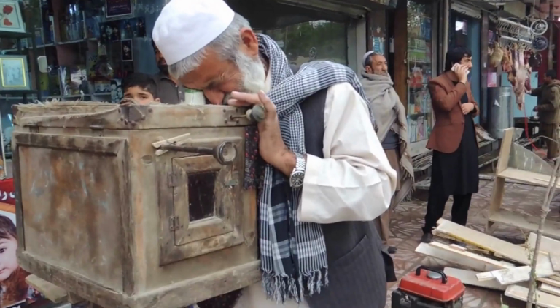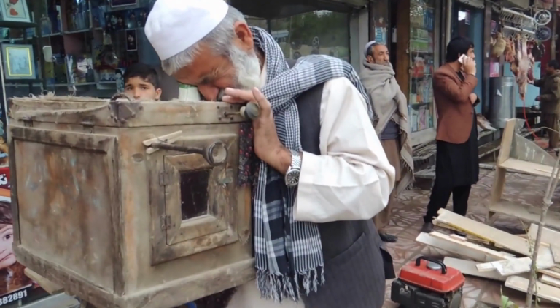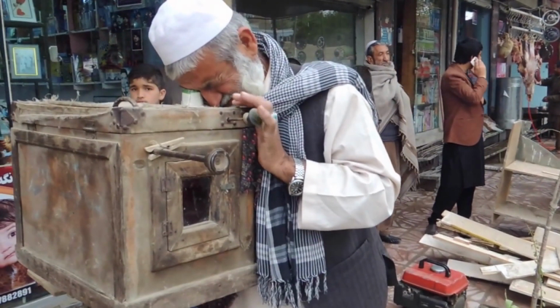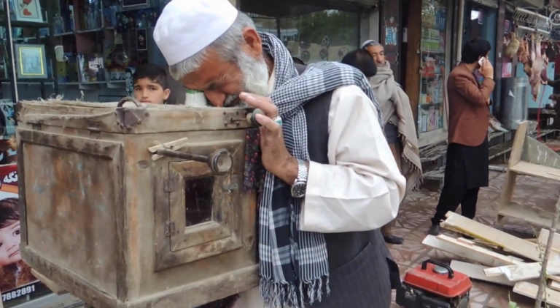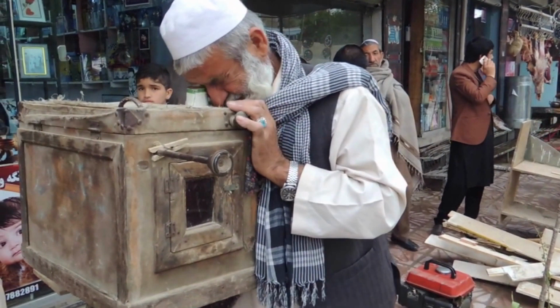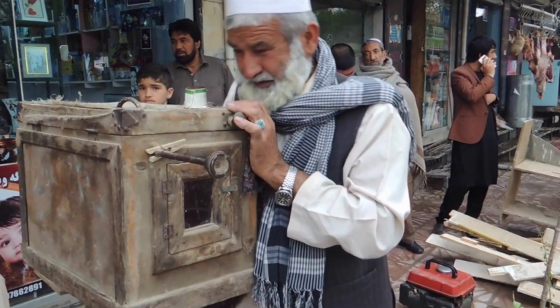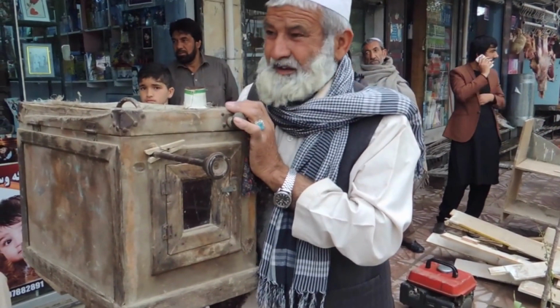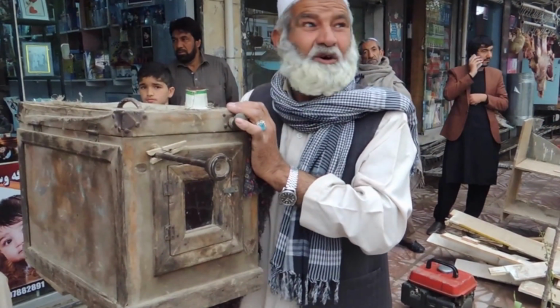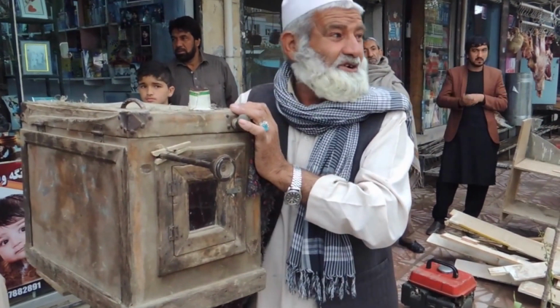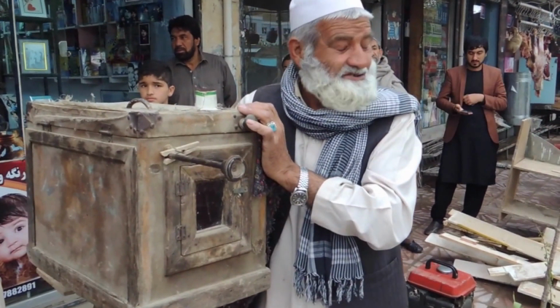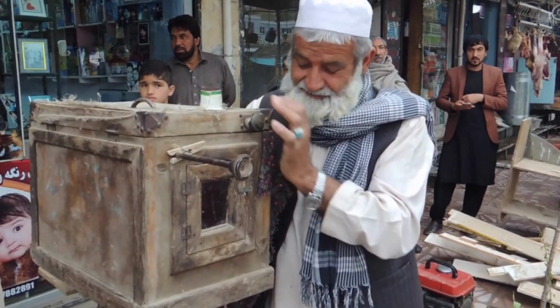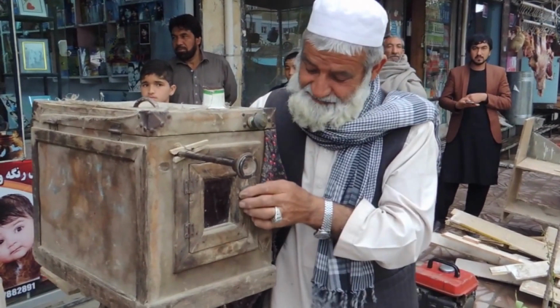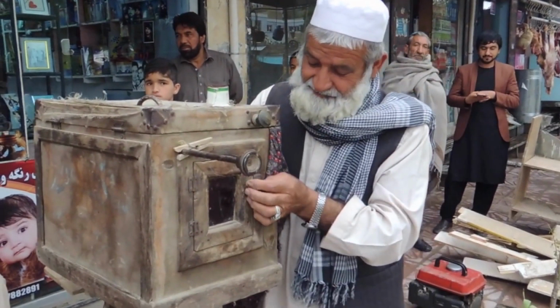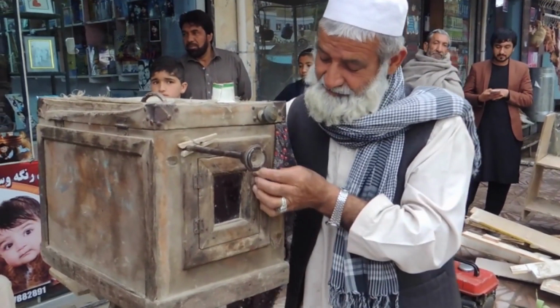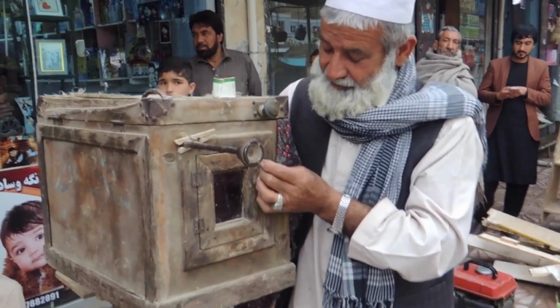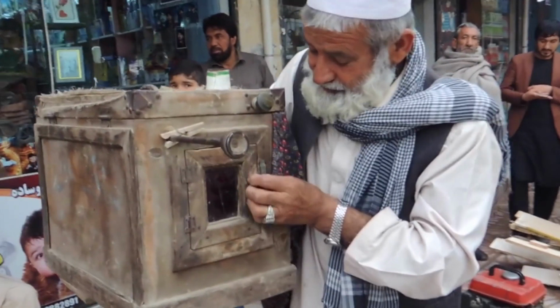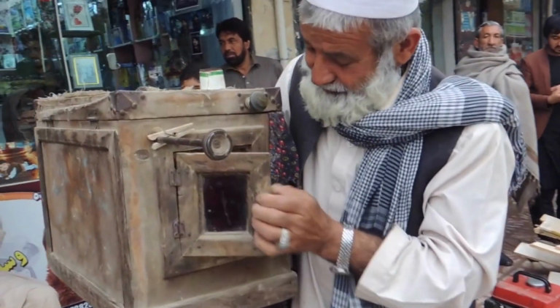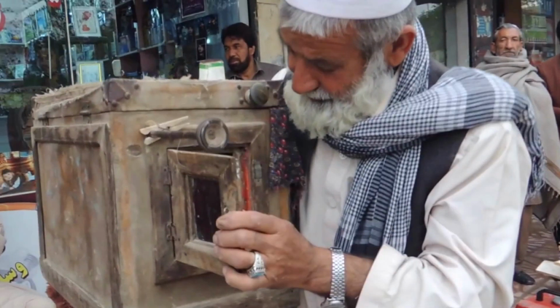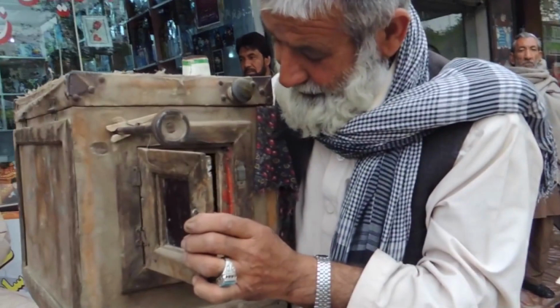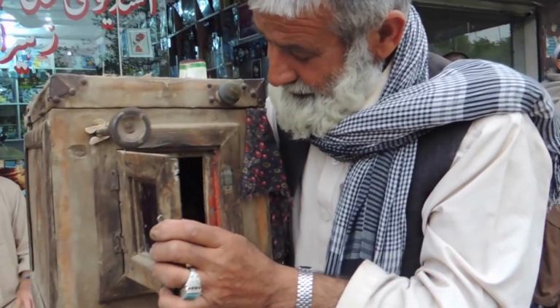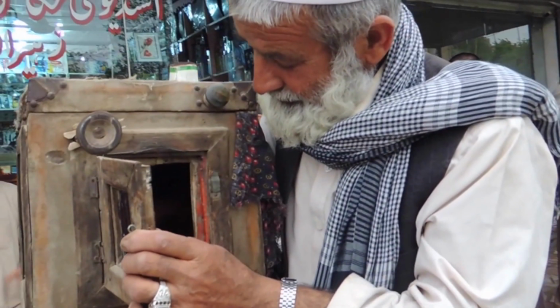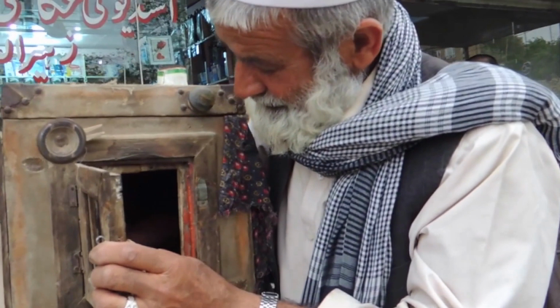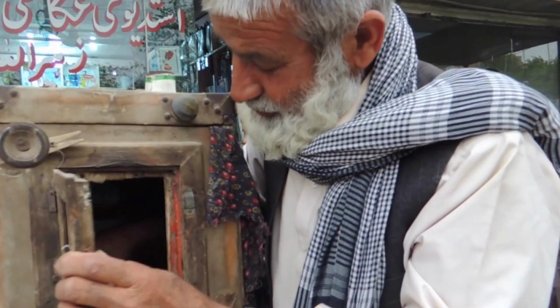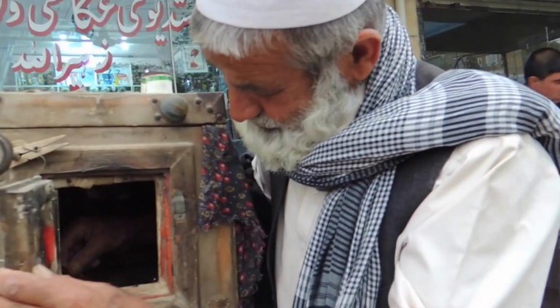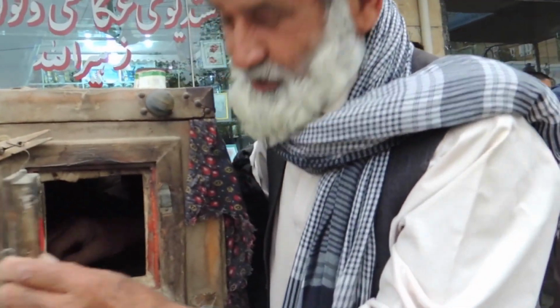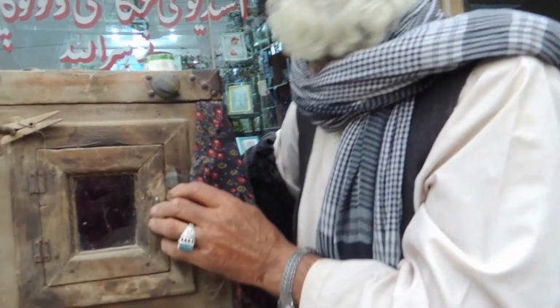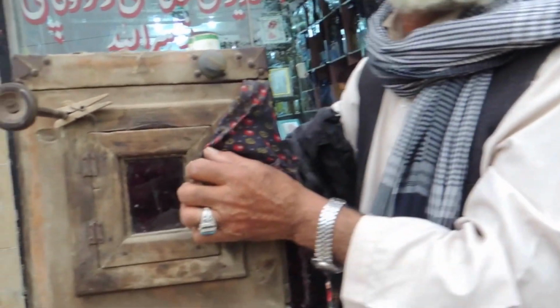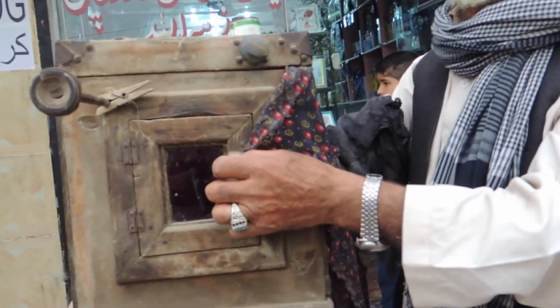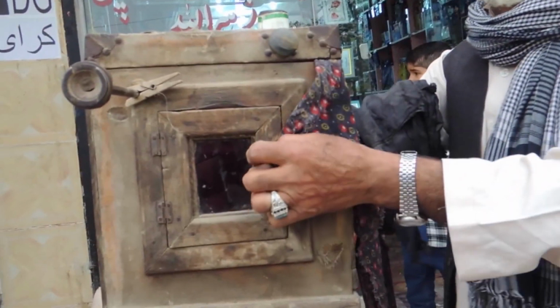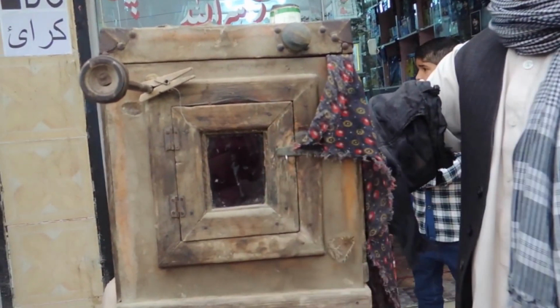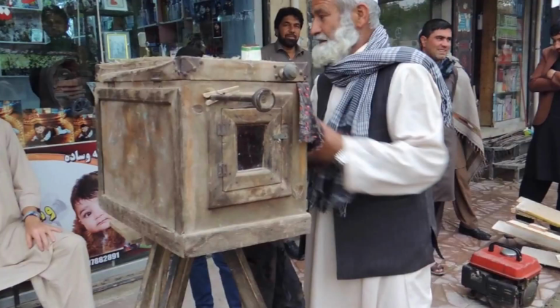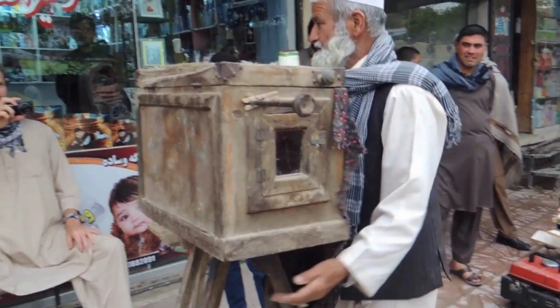This movie is about one of the last street photographers on the streets of Kabul, taking some pictures of a tourist with his wooden camera. It's absolutely fascinating how this old man adjusts the camera.